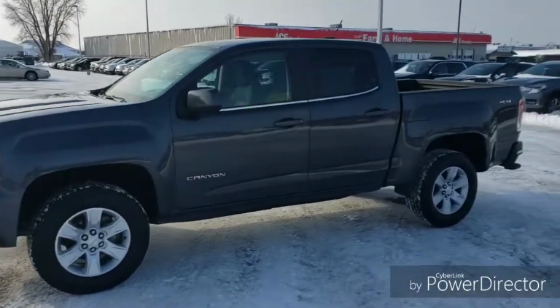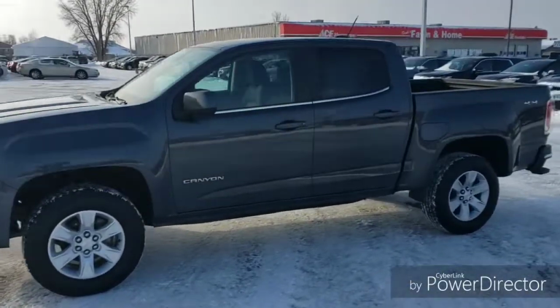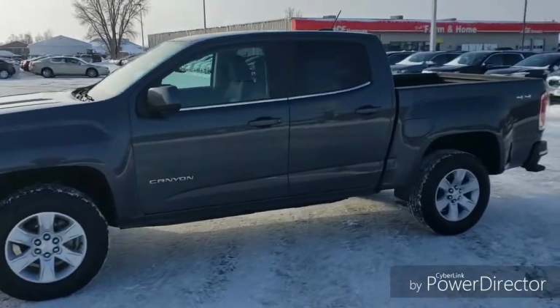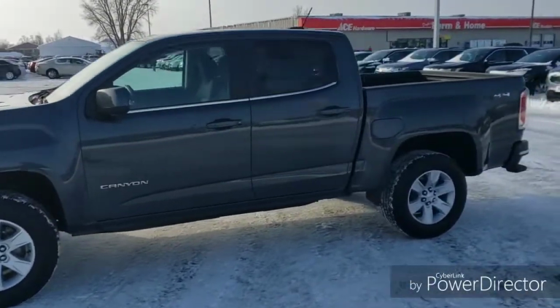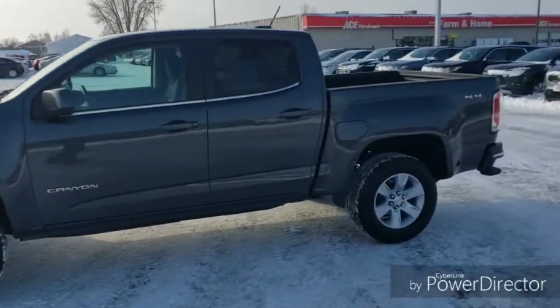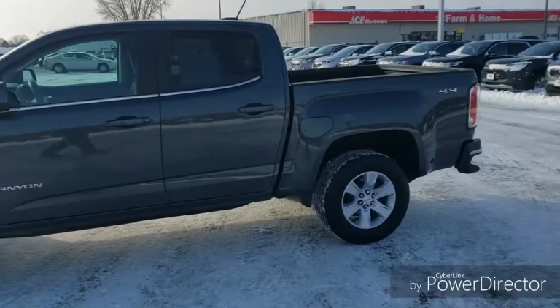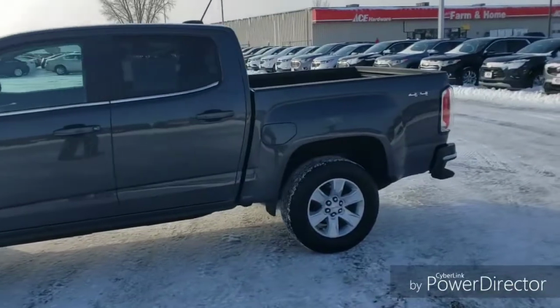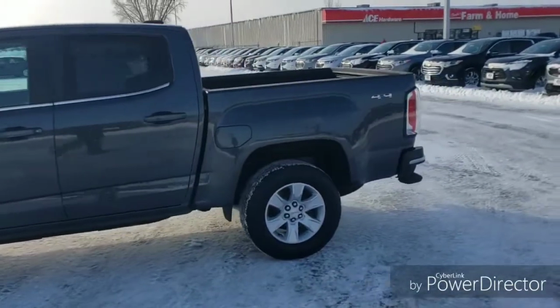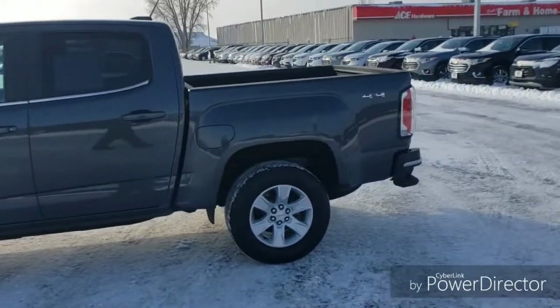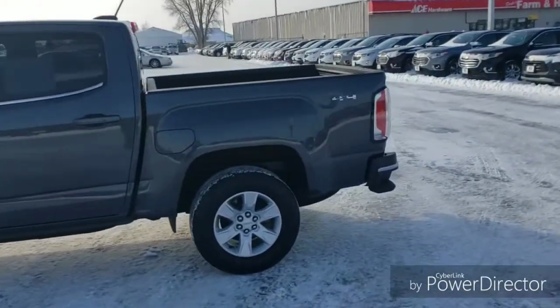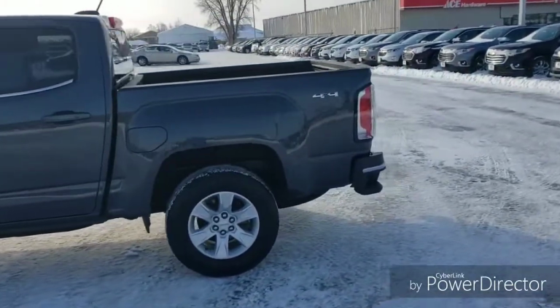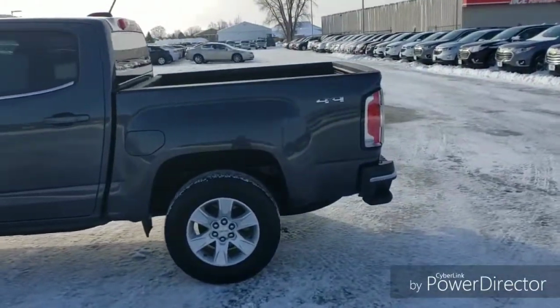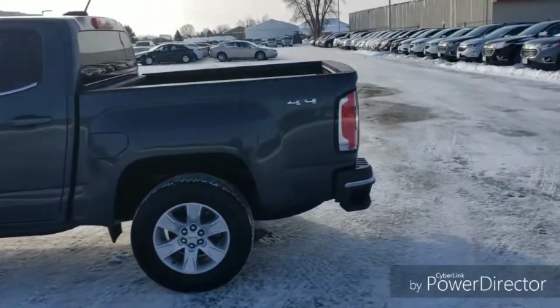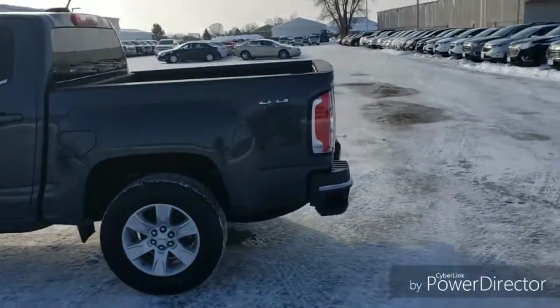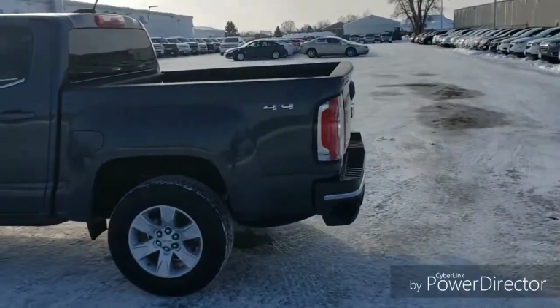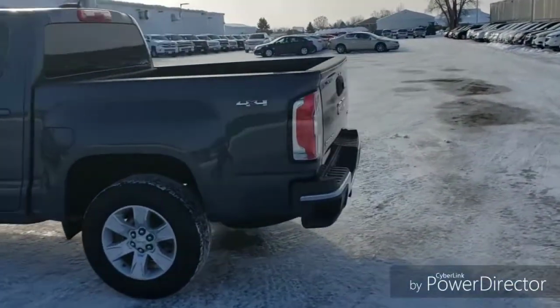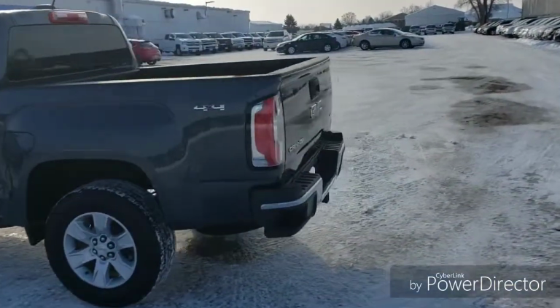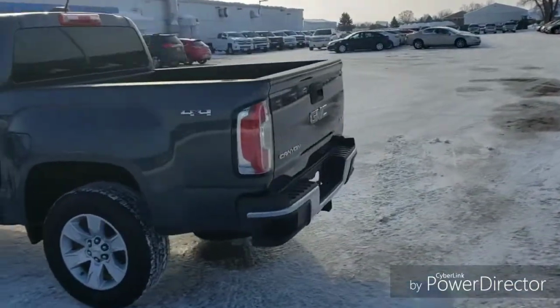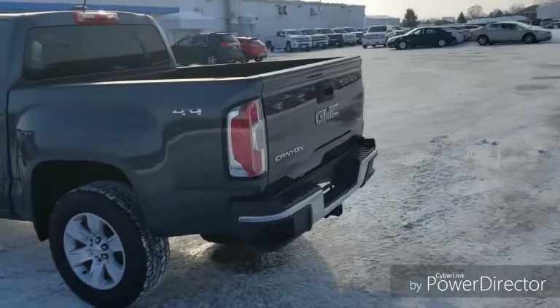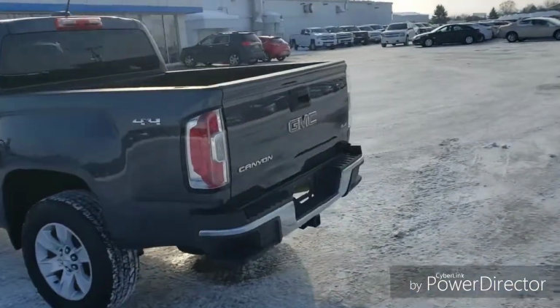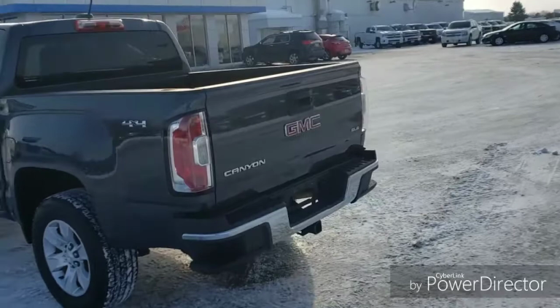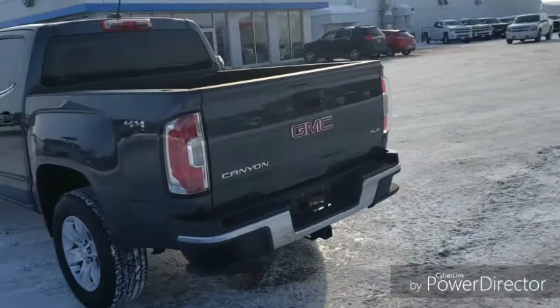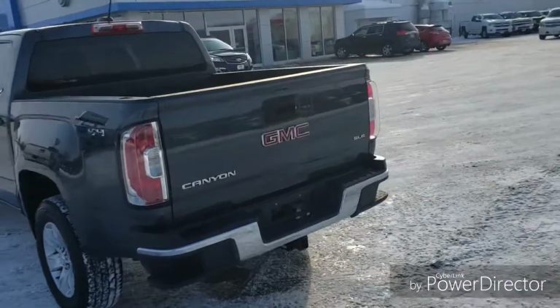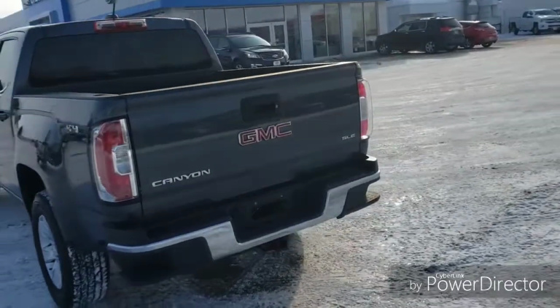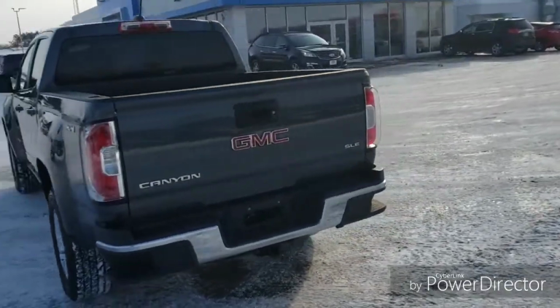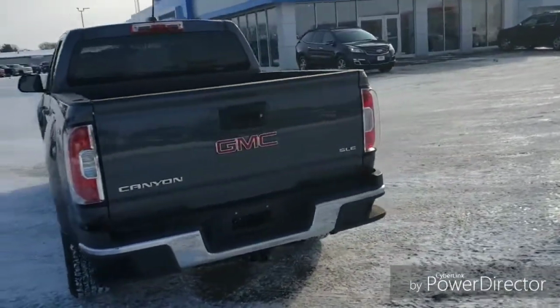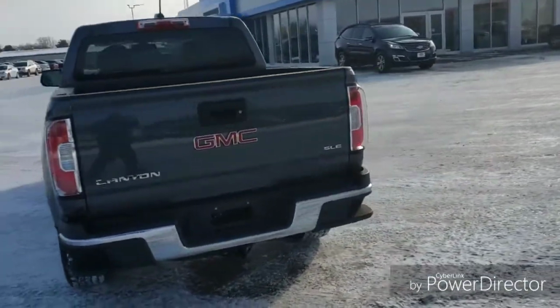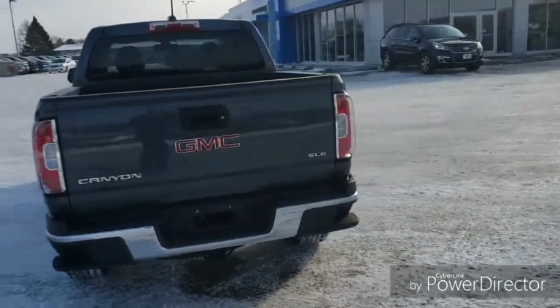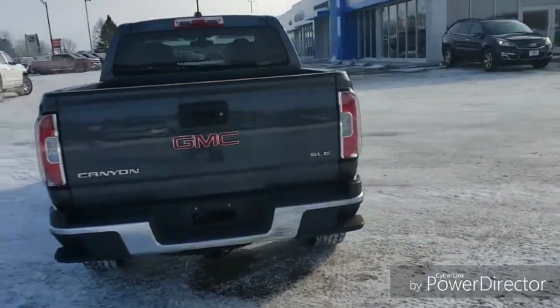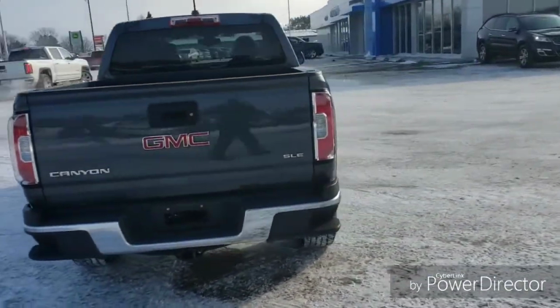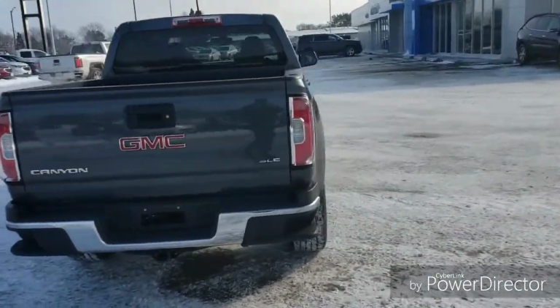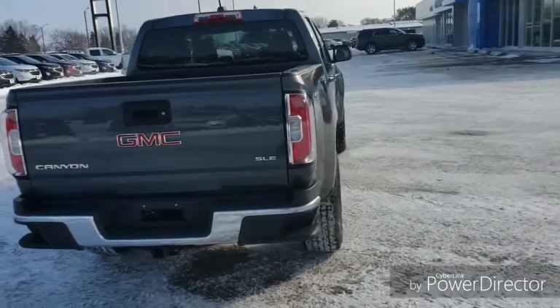Here we have a 2016 GMC Canyon SLE crew cab. It does come with a 3.6 liter V6 along with the tow package and 4-wheel drive.